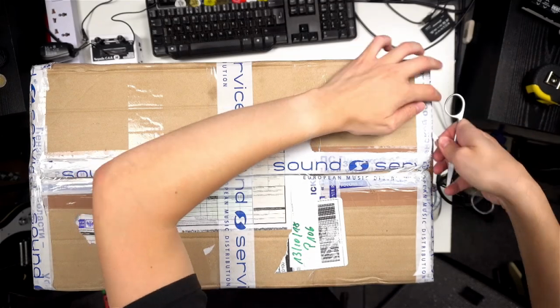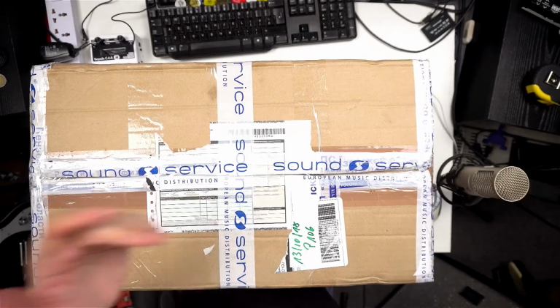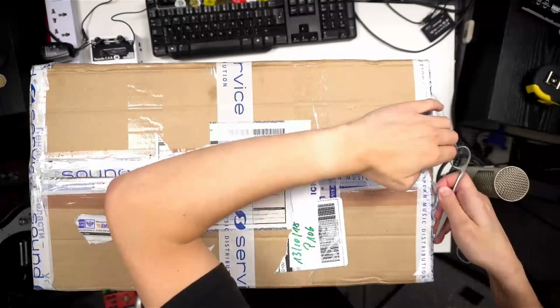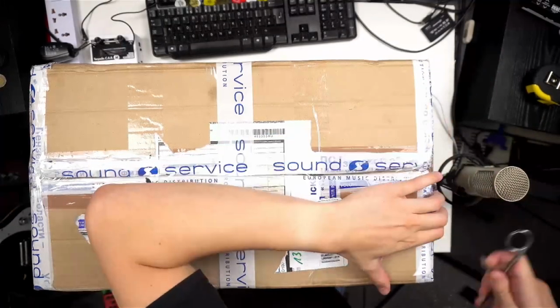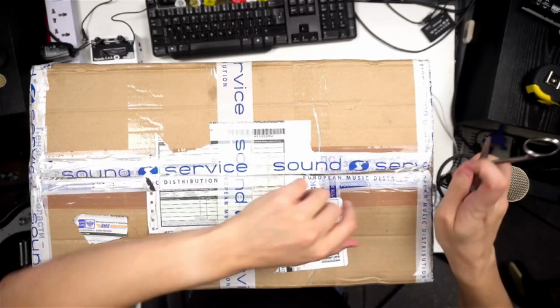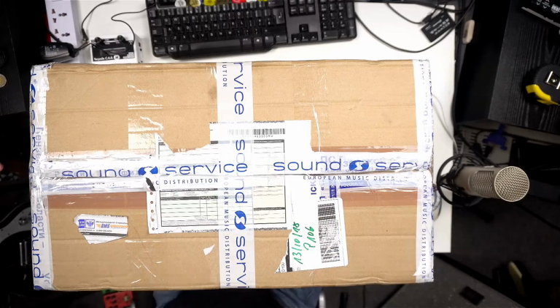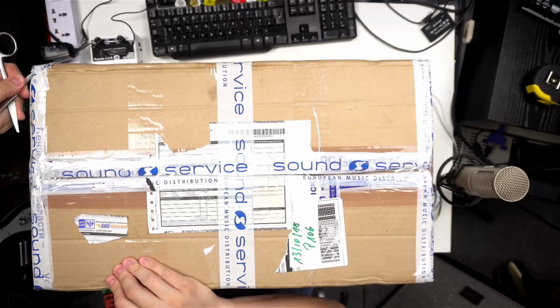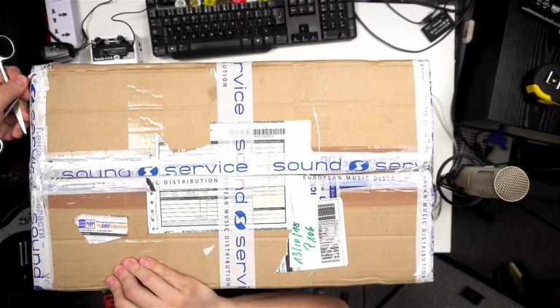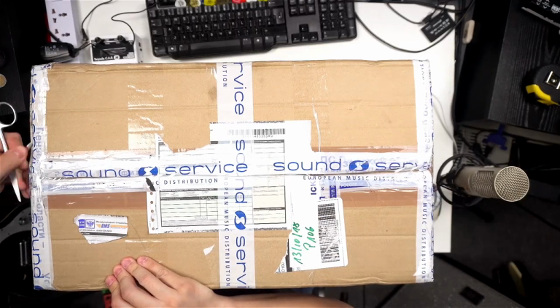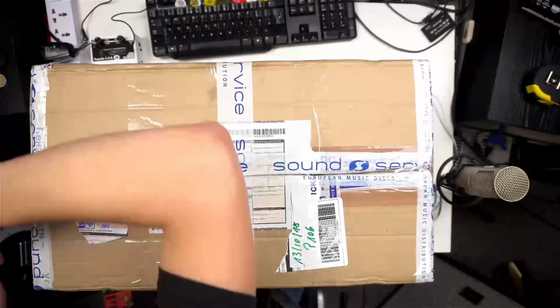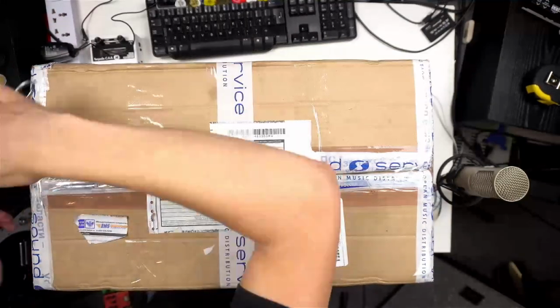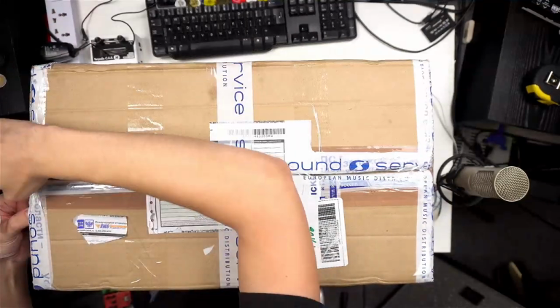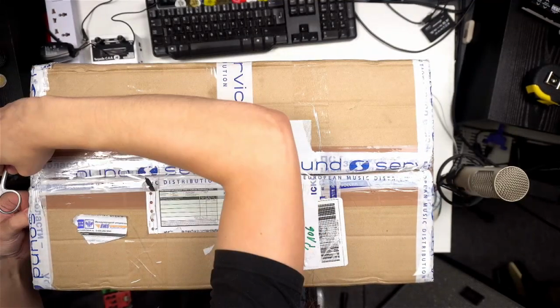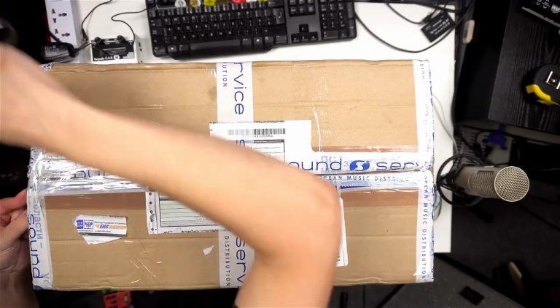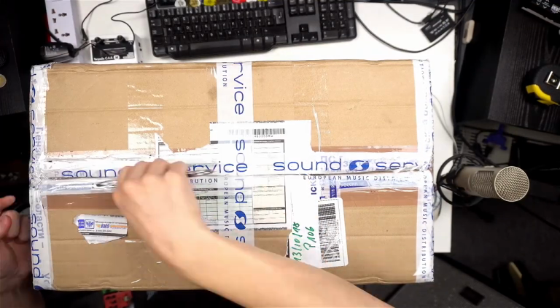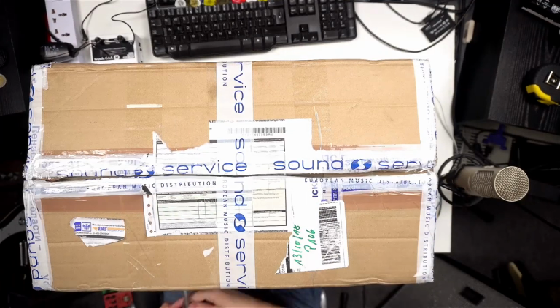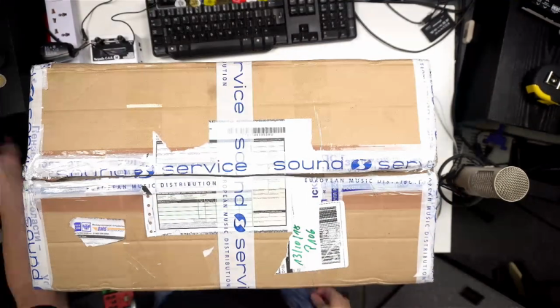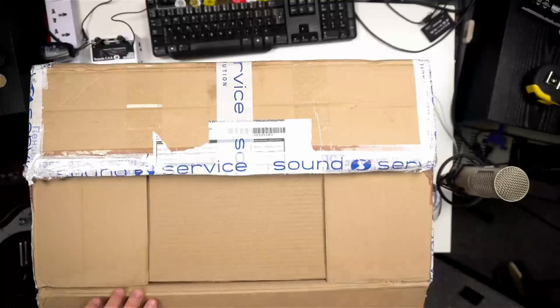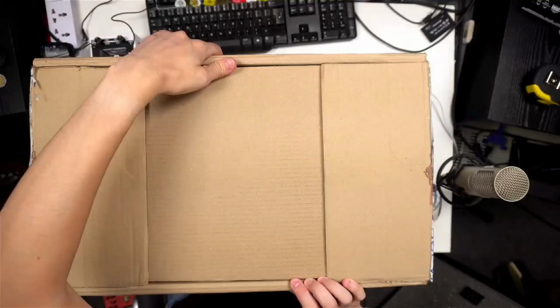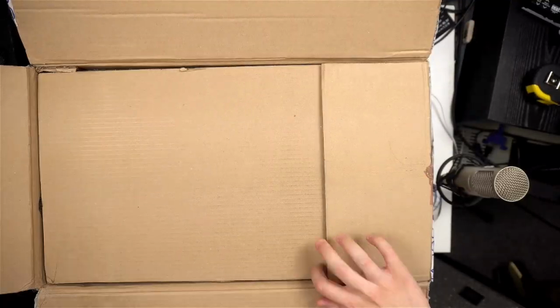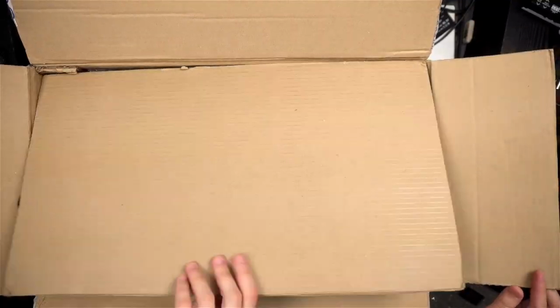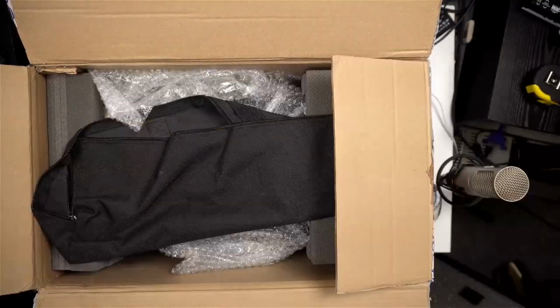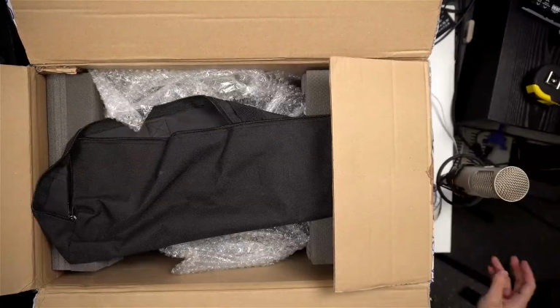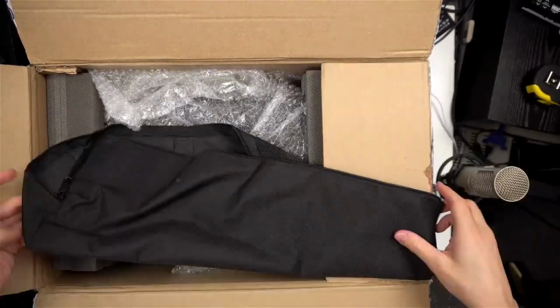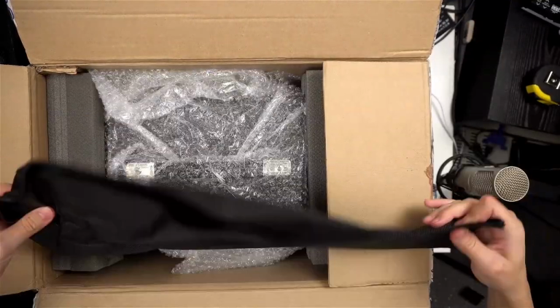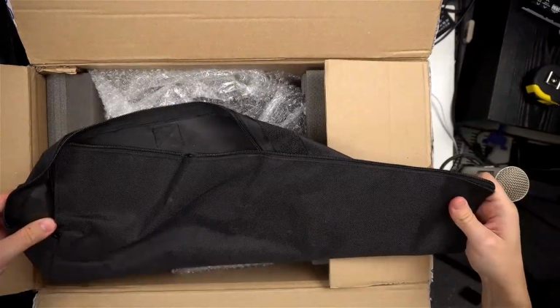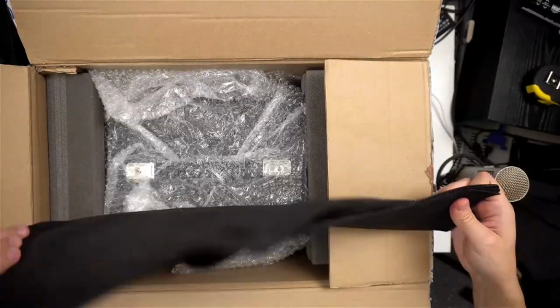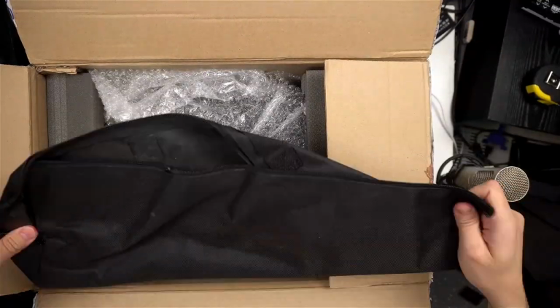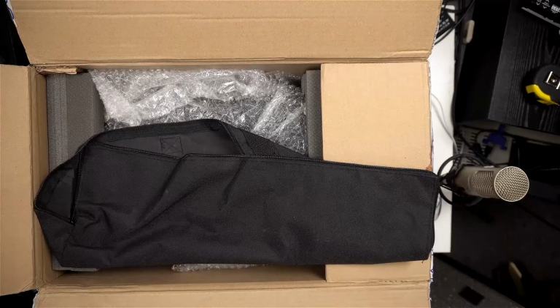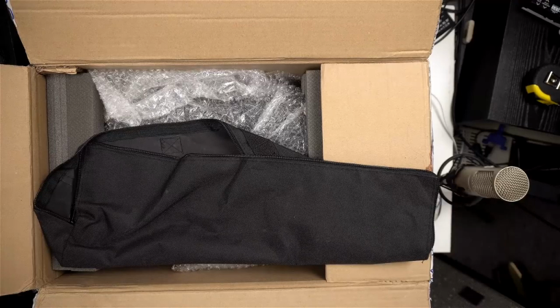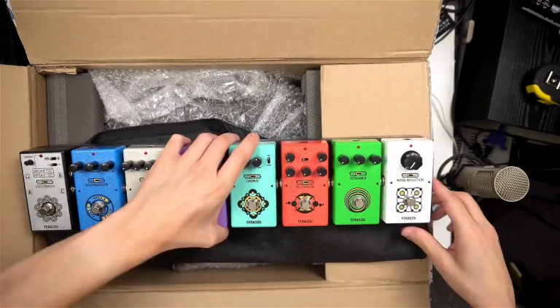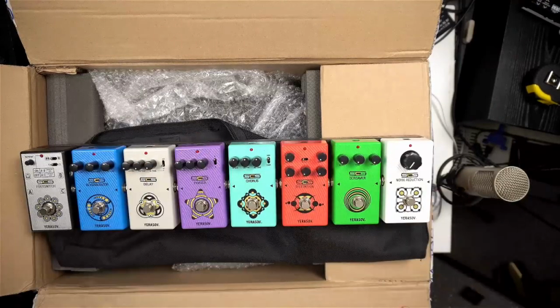This model has been around for about 10 years now, and I got this particular unit pretty much by accident — it was traveling all around Germany for a while. Let's open the box. Well, this thing doesn't belong here — it is actually a carrying bag for a pedal board.